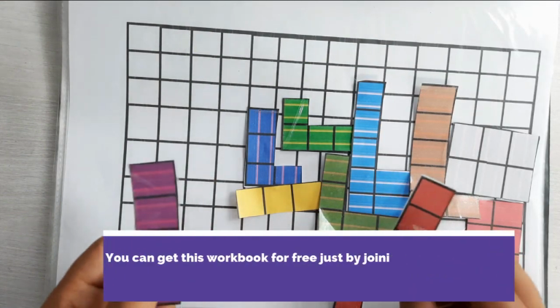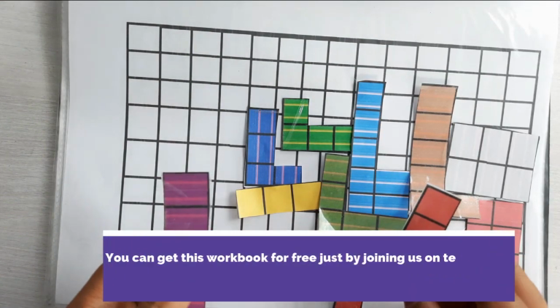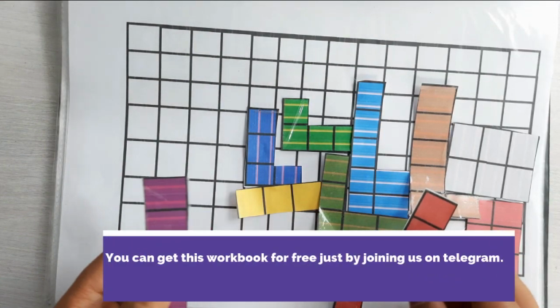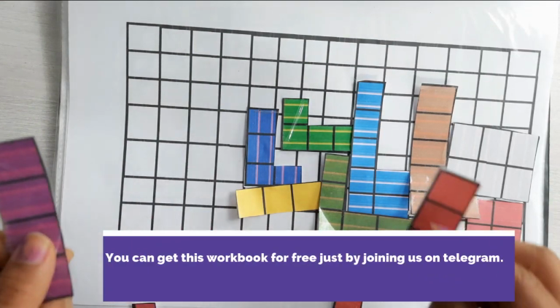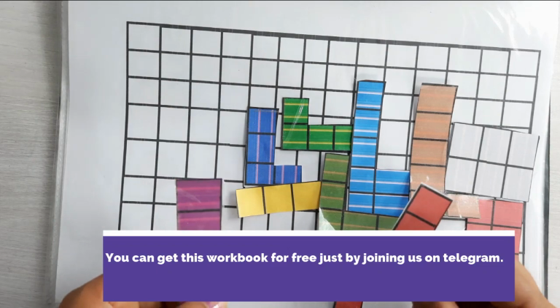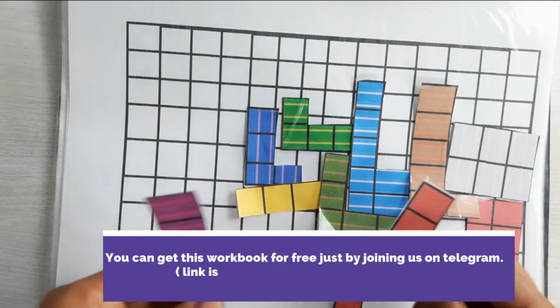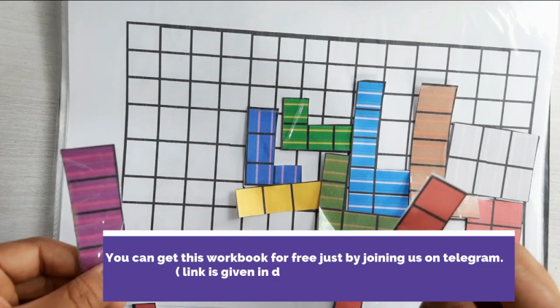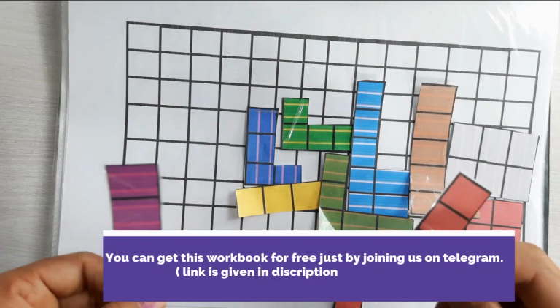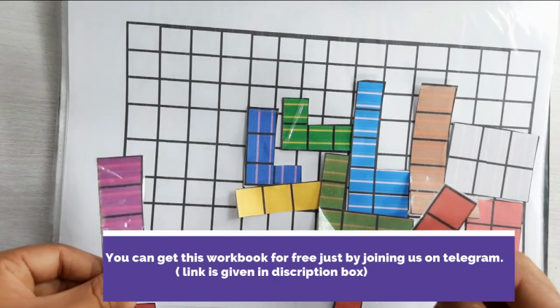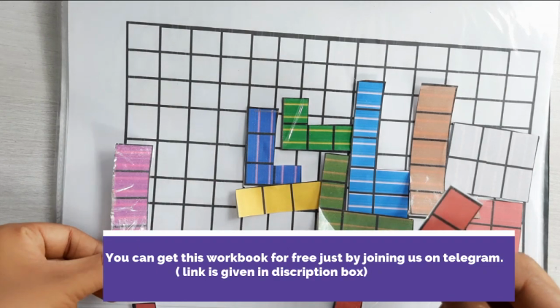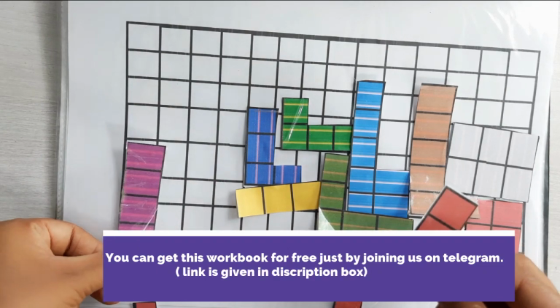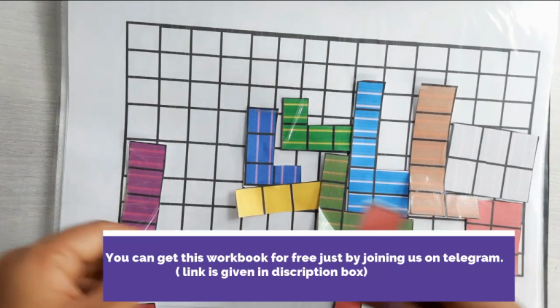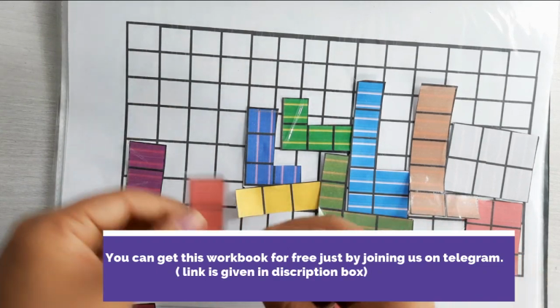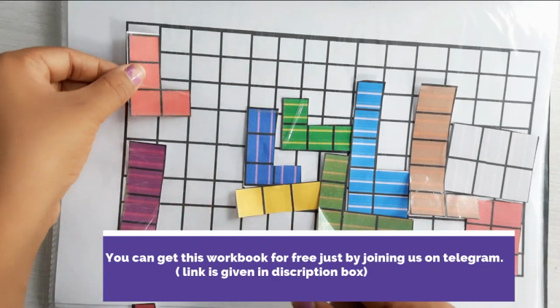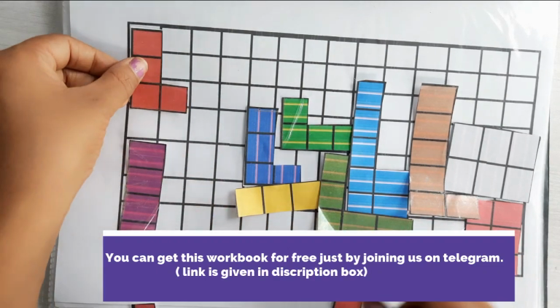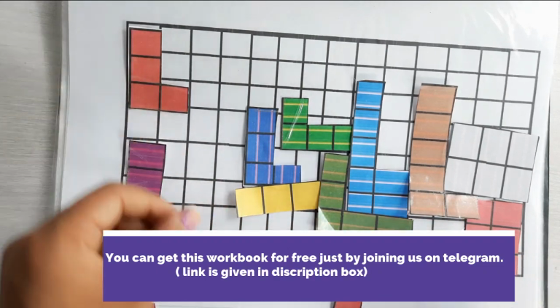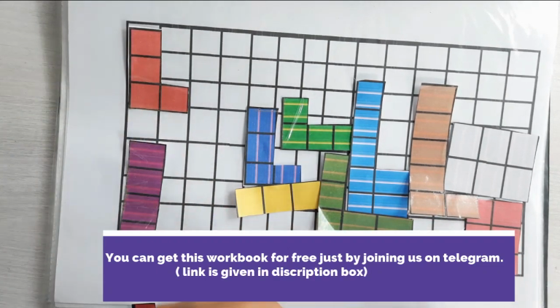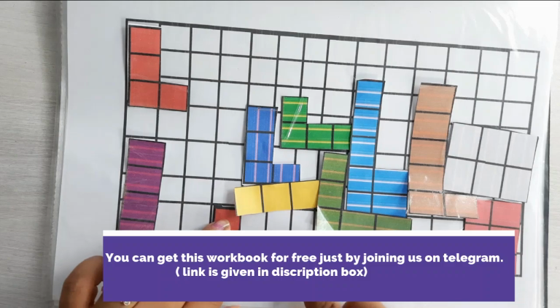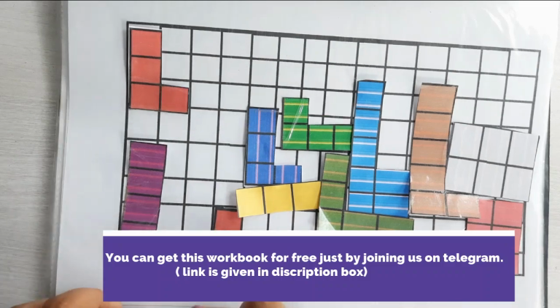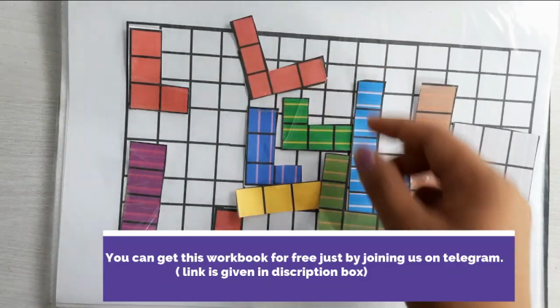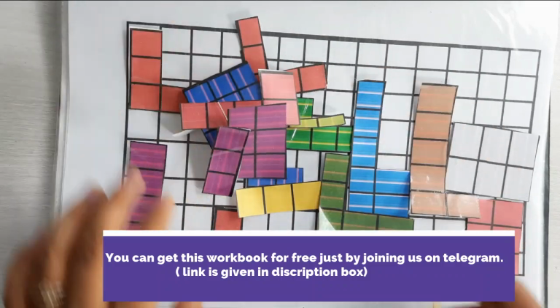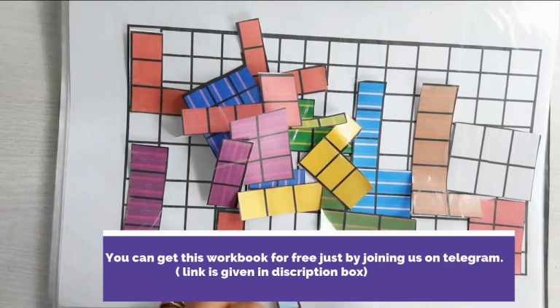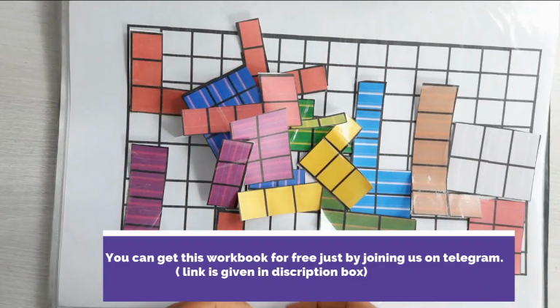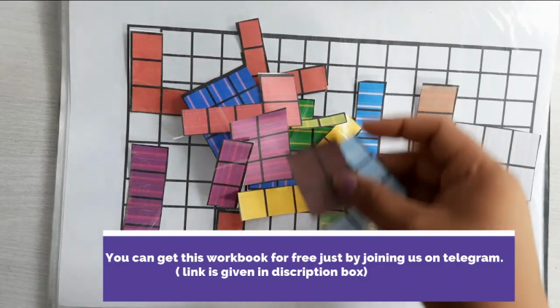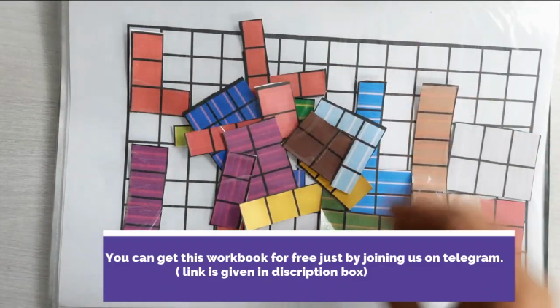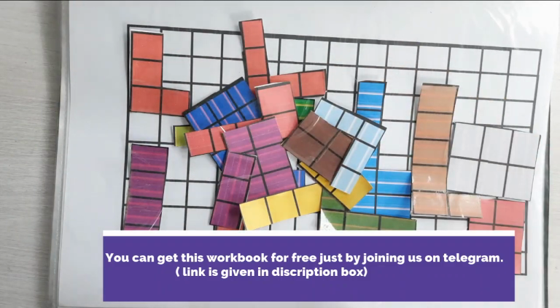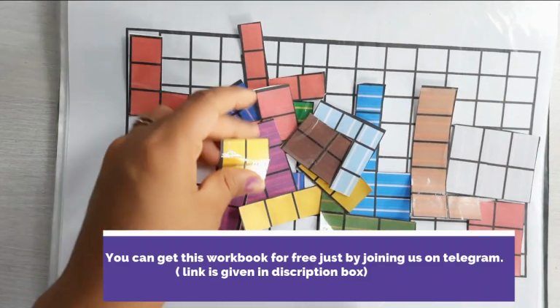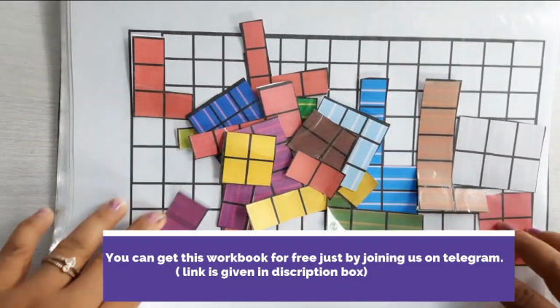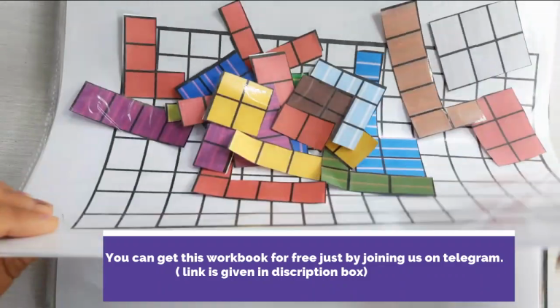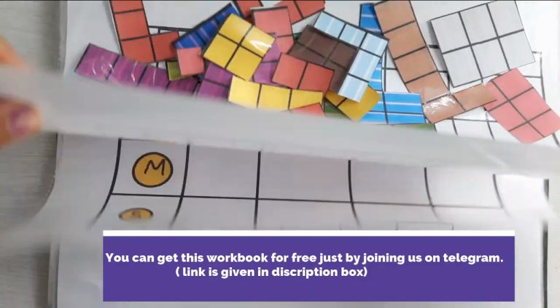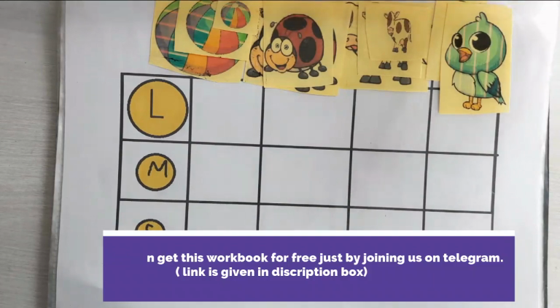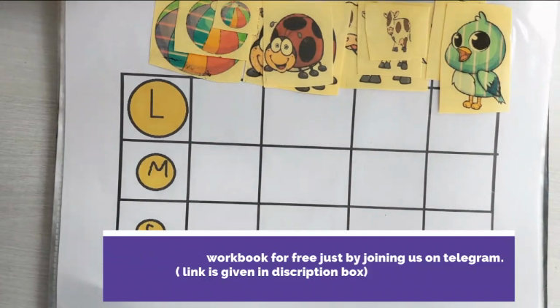This is the first activity, which will help your child to improve their concentration. In this activity, your child has to put these blocks in their correct positions.